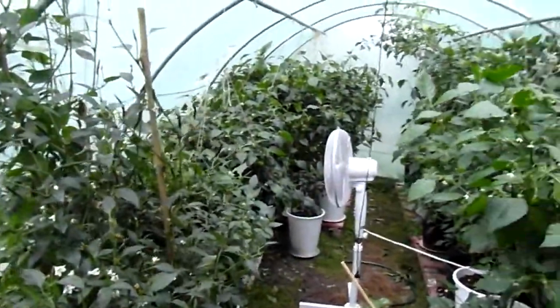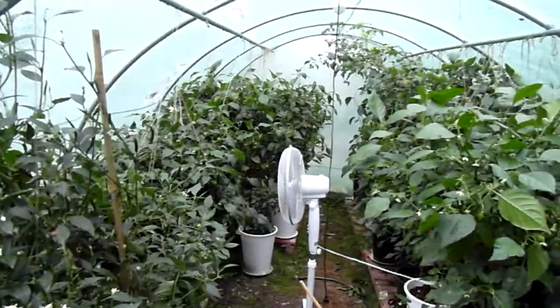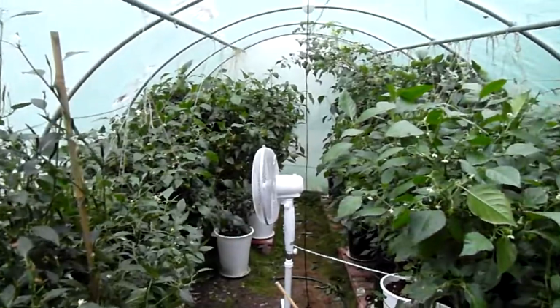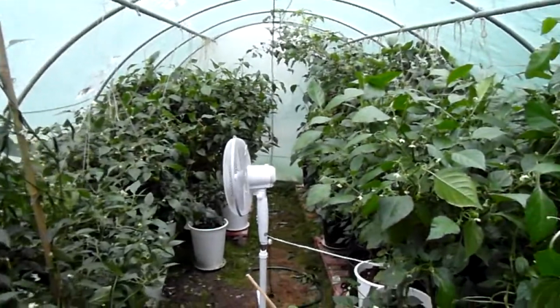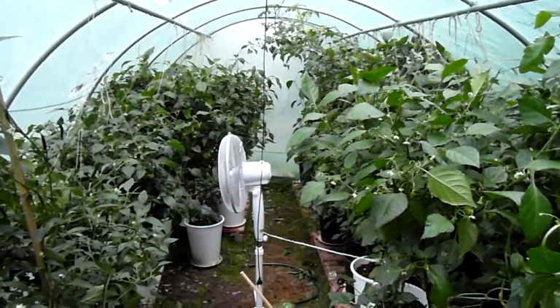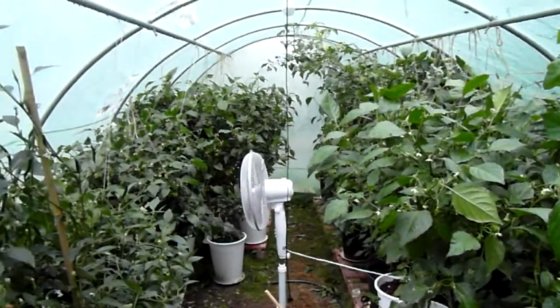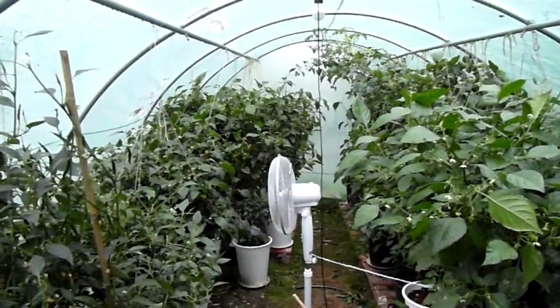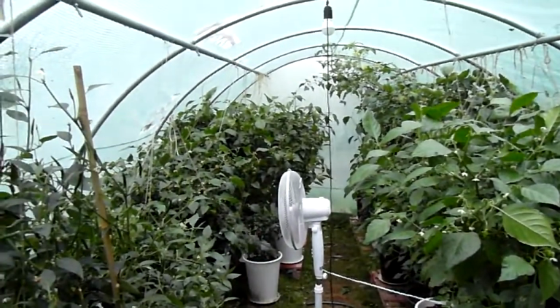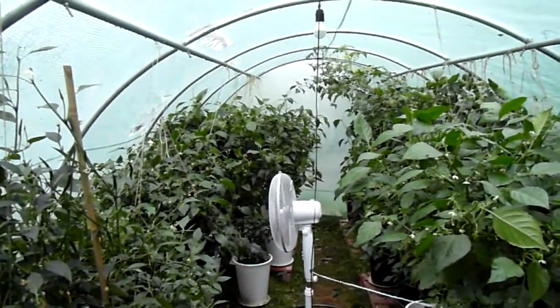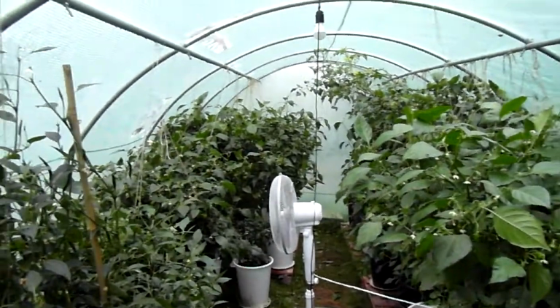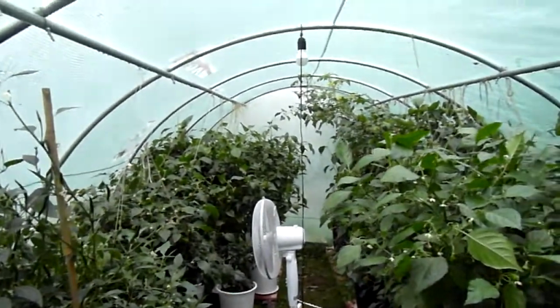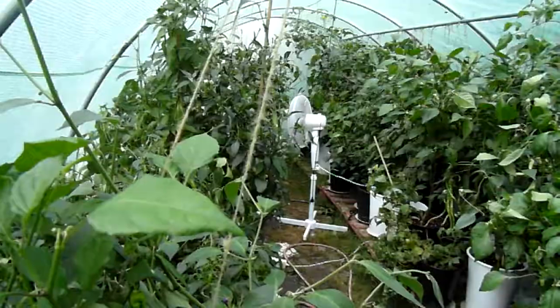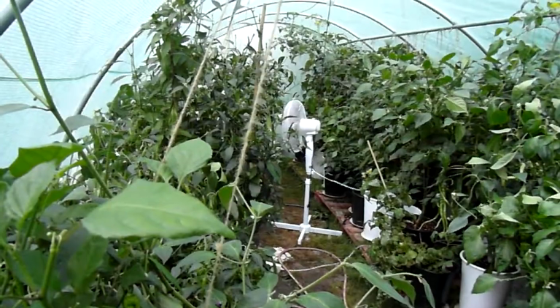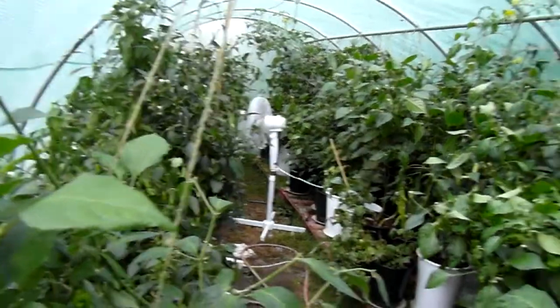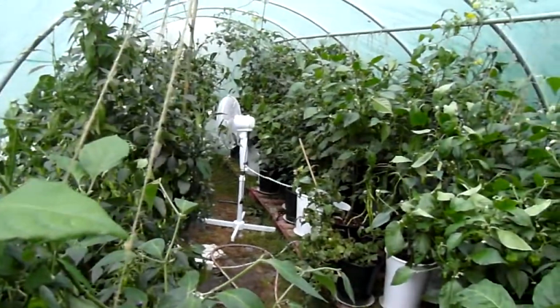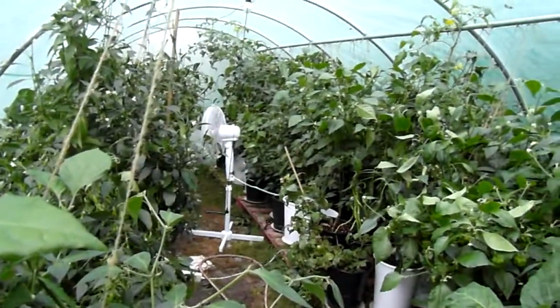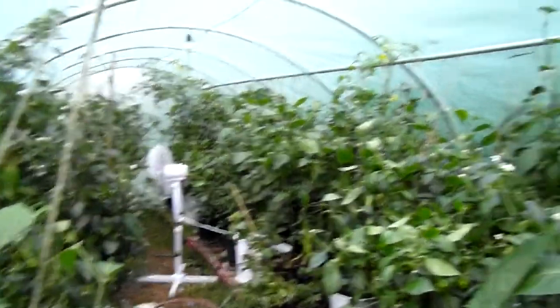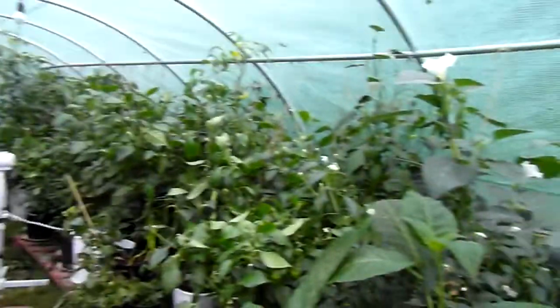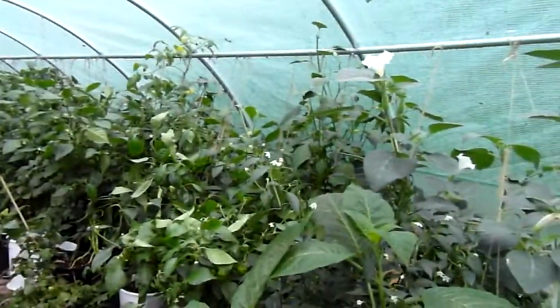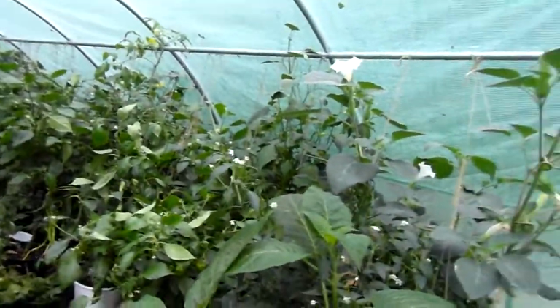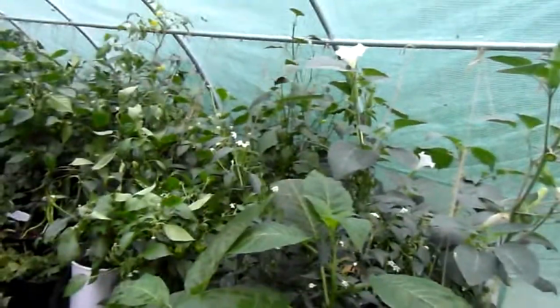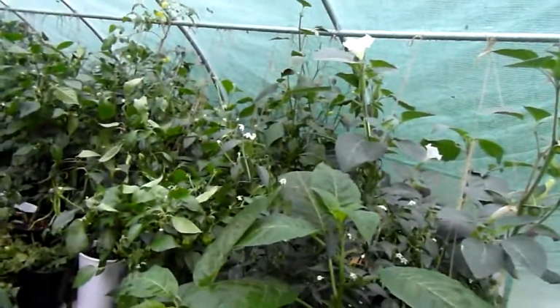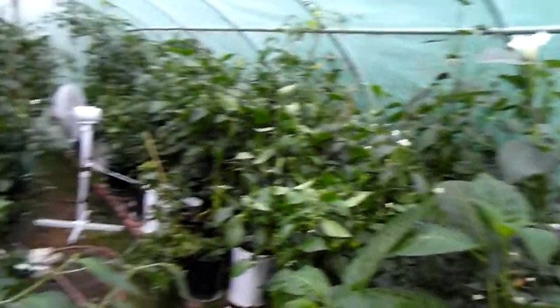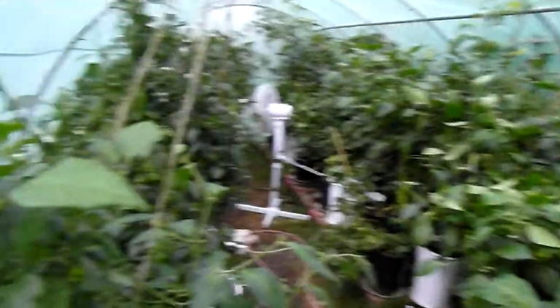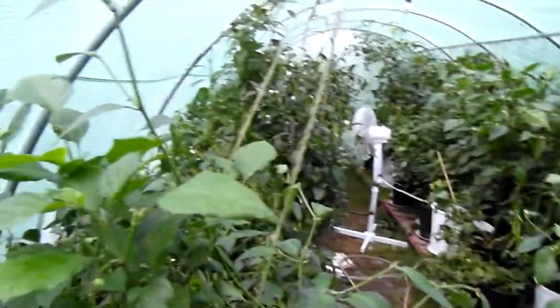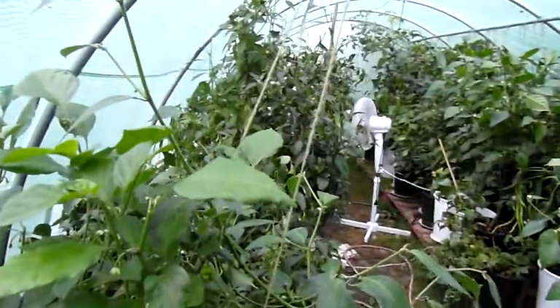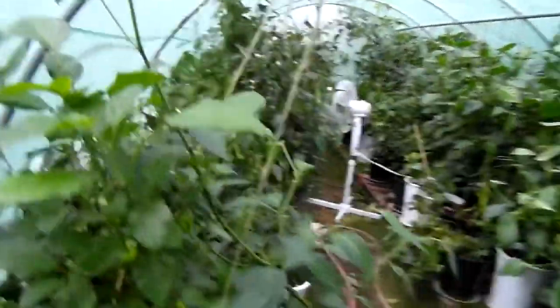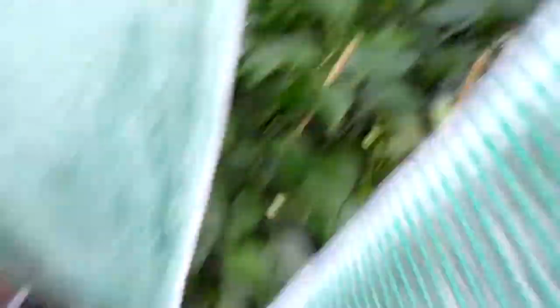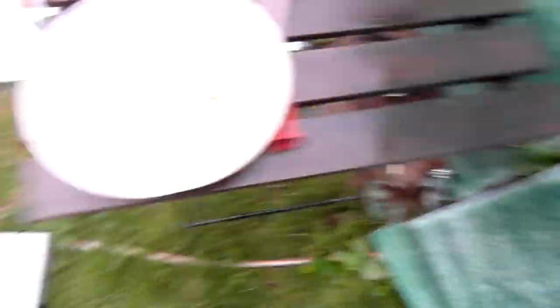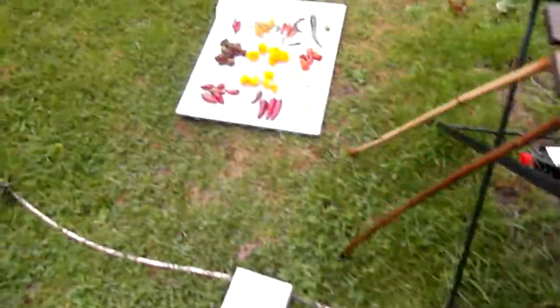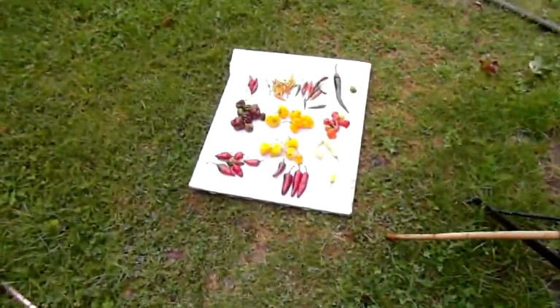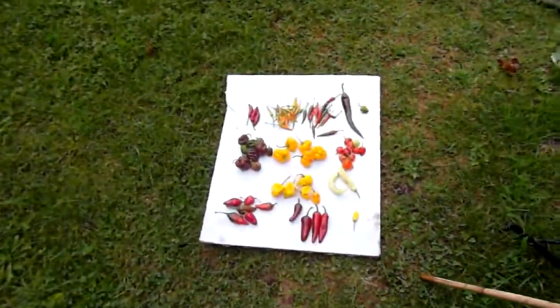I'll be back in a little while after I've picked. And I'm back — everything is picked, just unripe ones left. Here's the result.